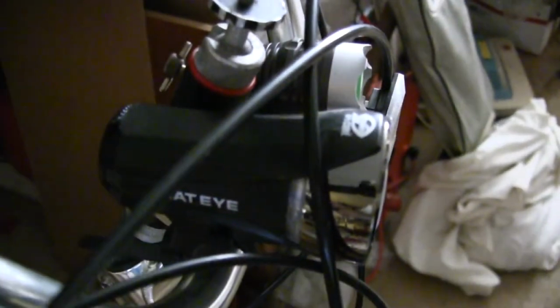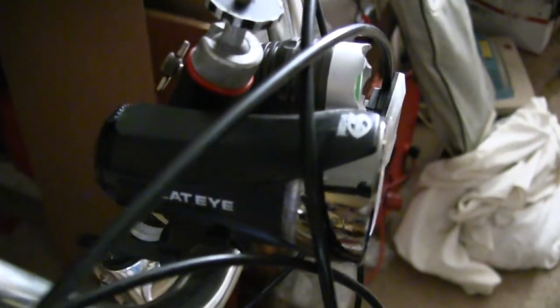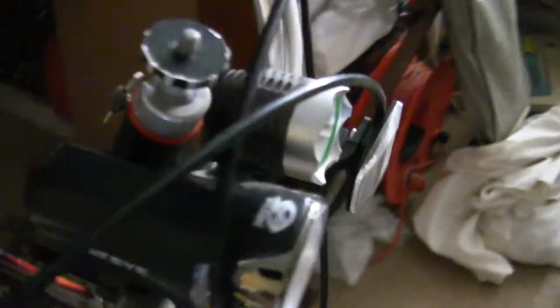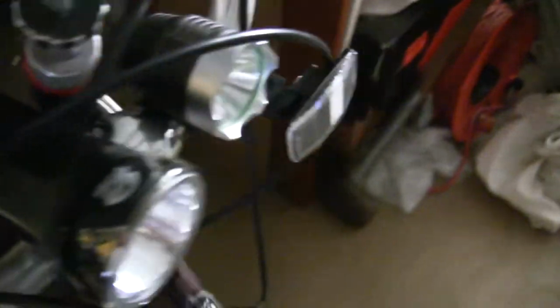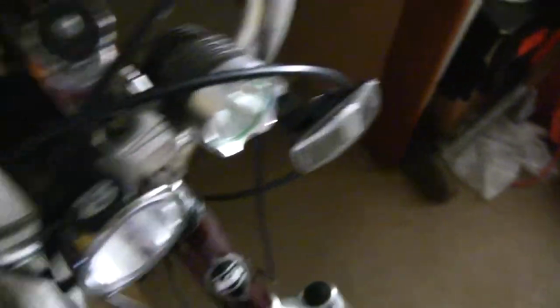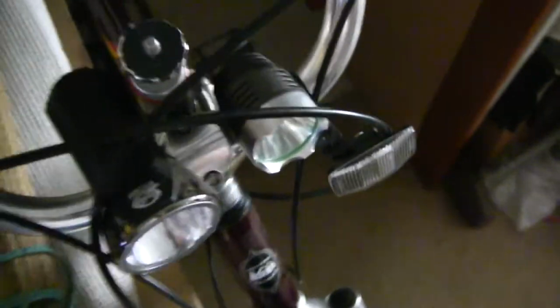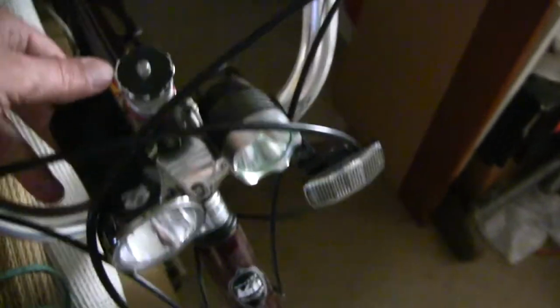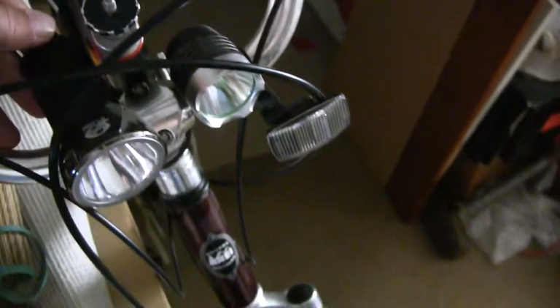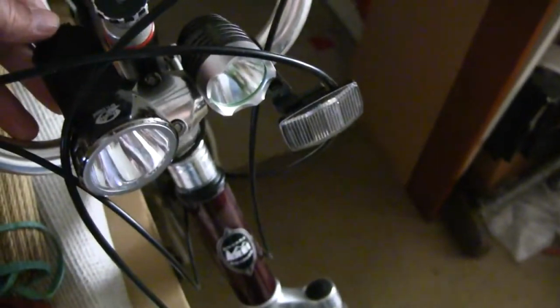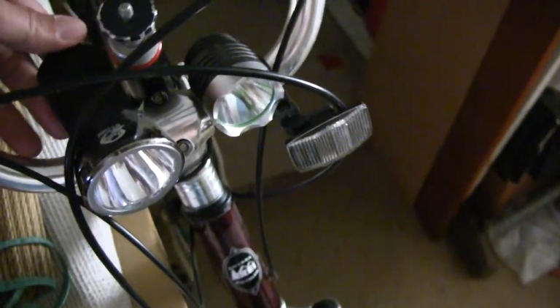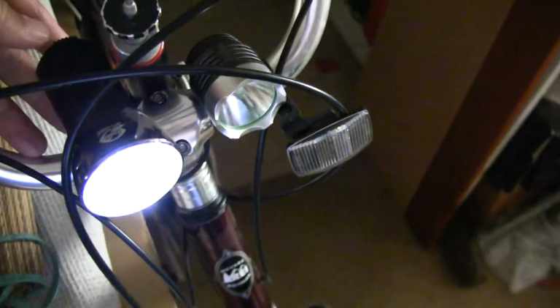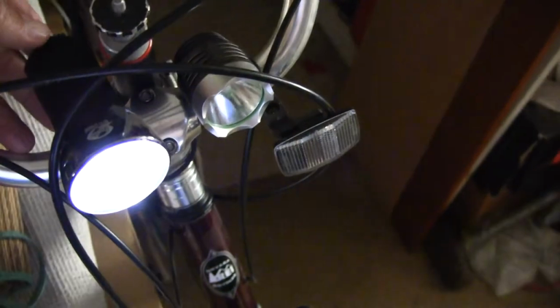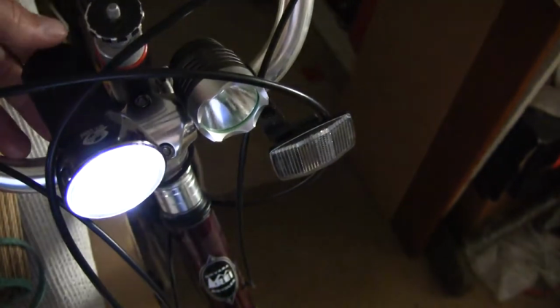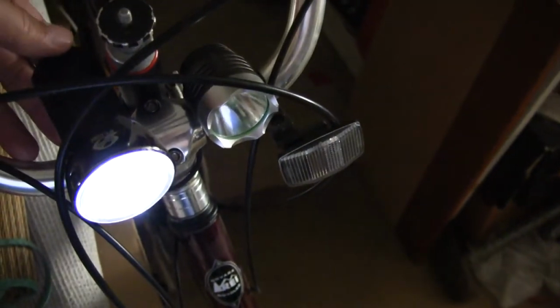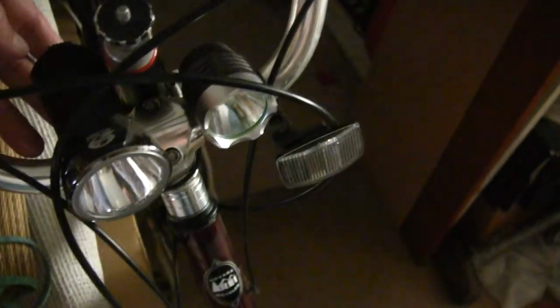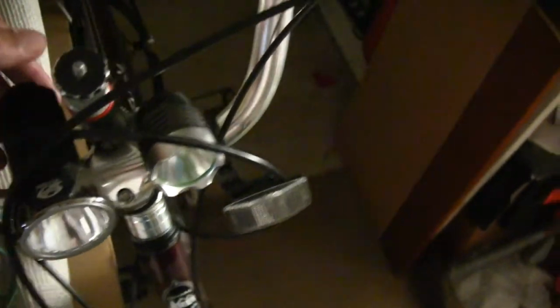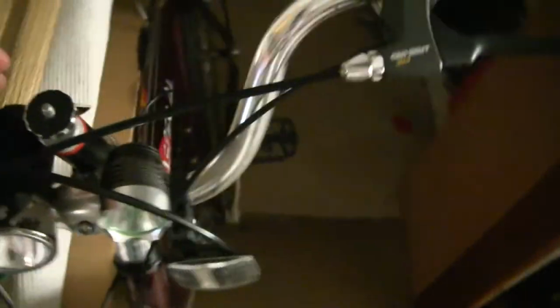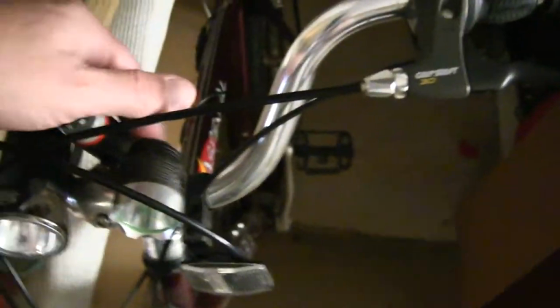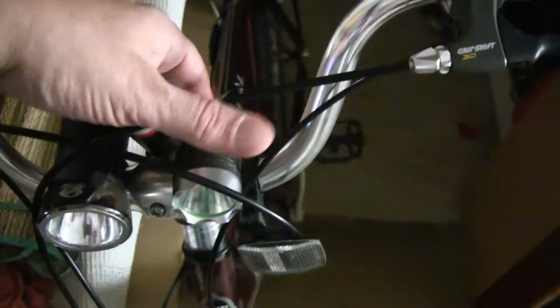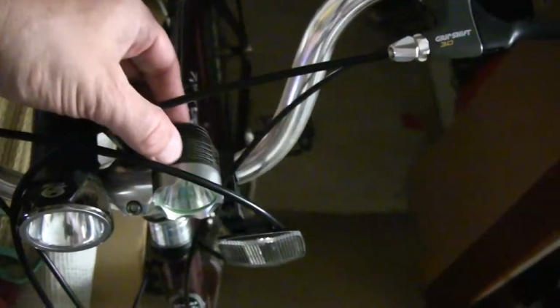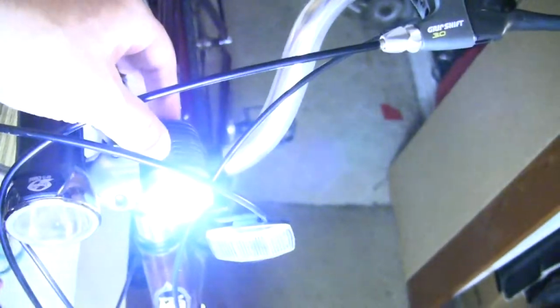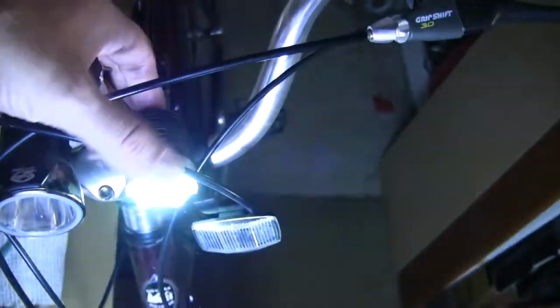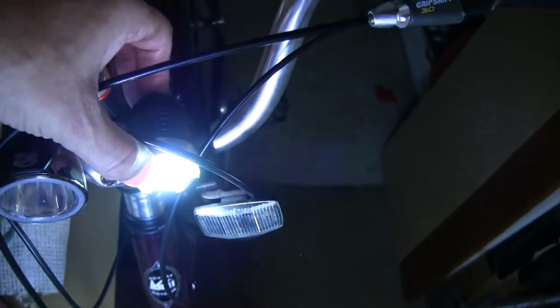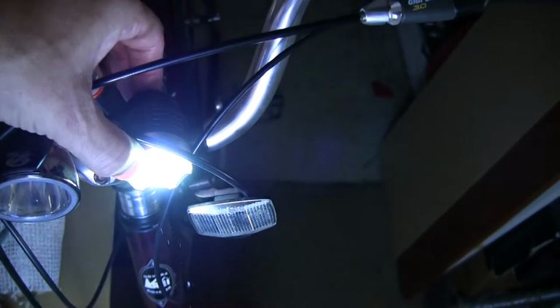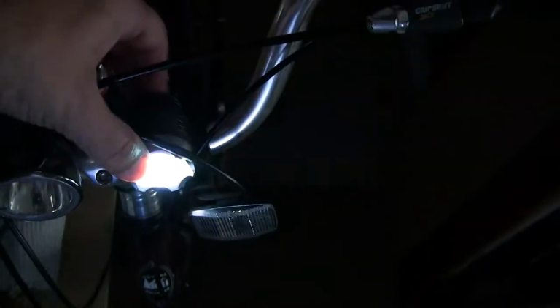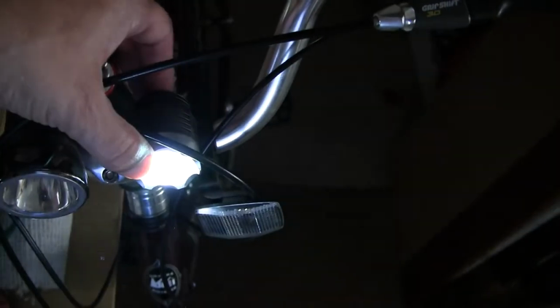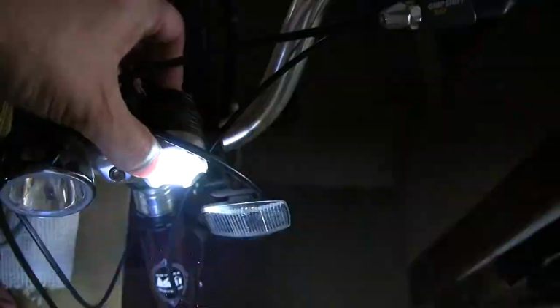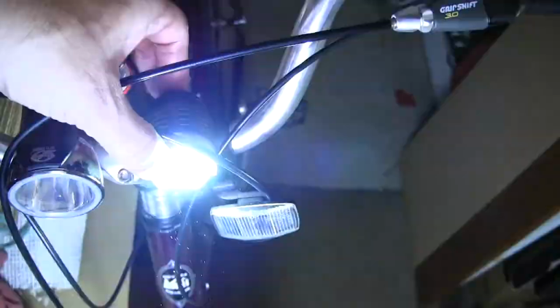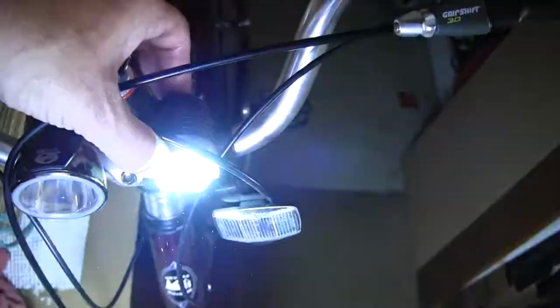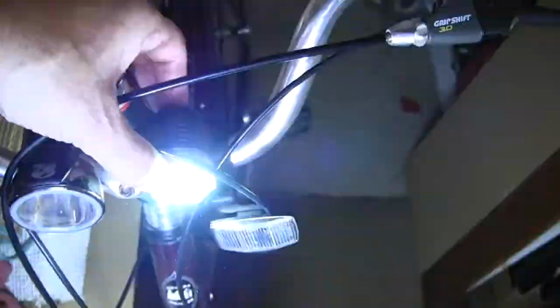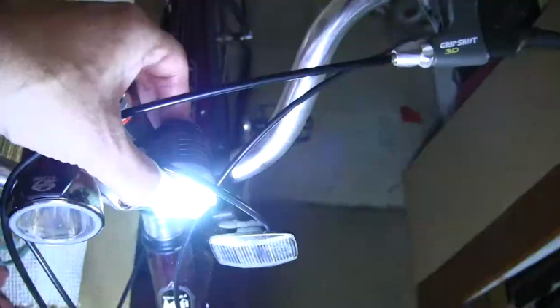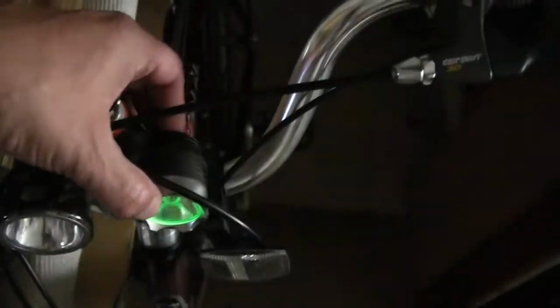Here's my cat eye. Let's turn it on. Here's the other one — that's really bright. Flashing mode. Great.